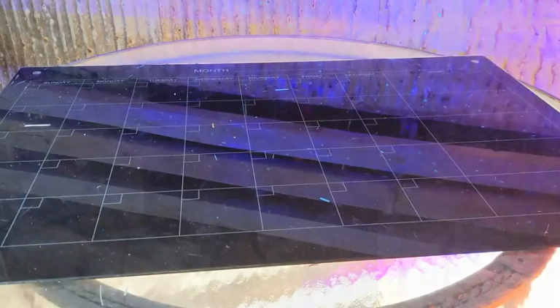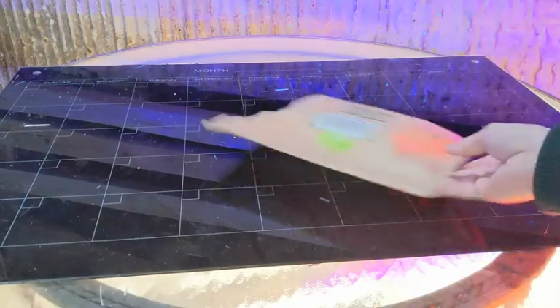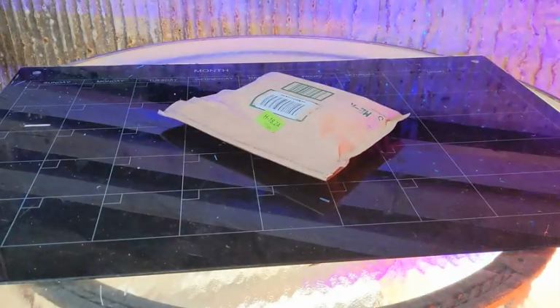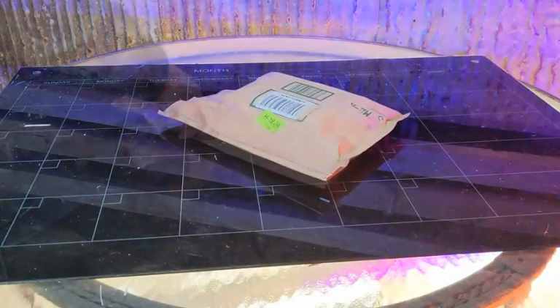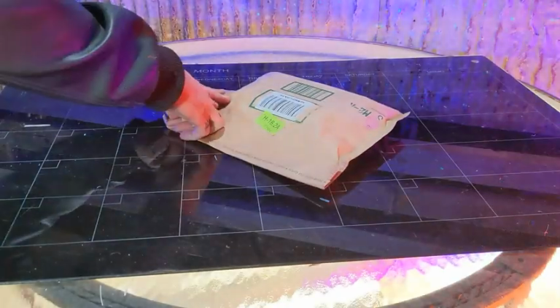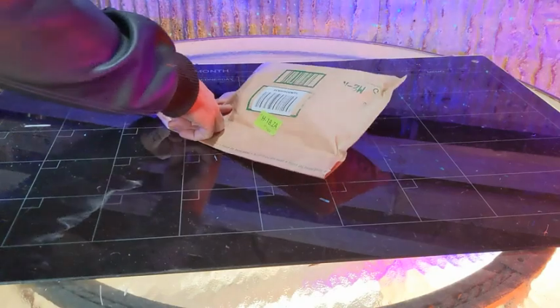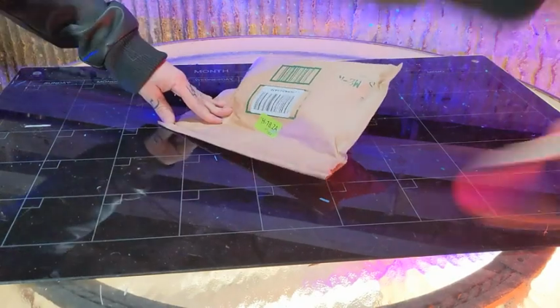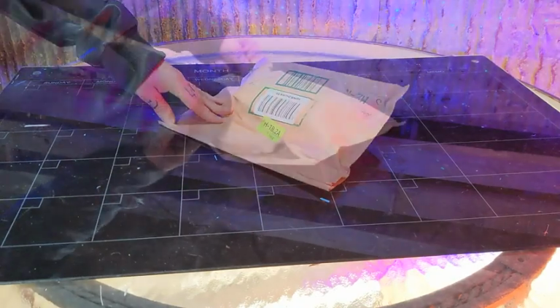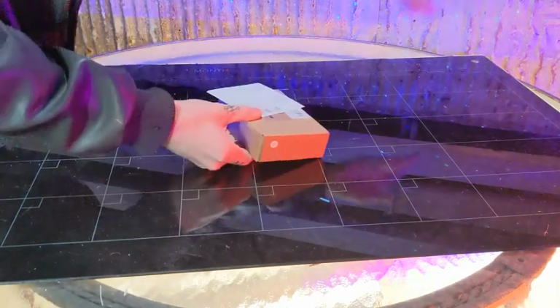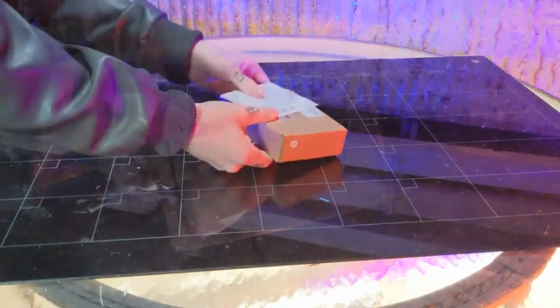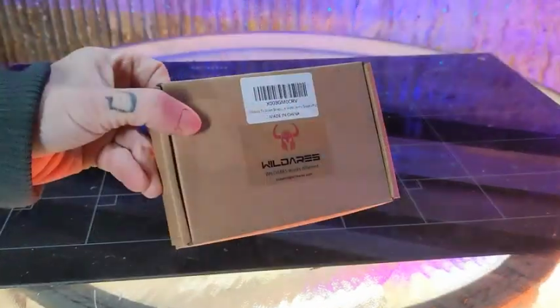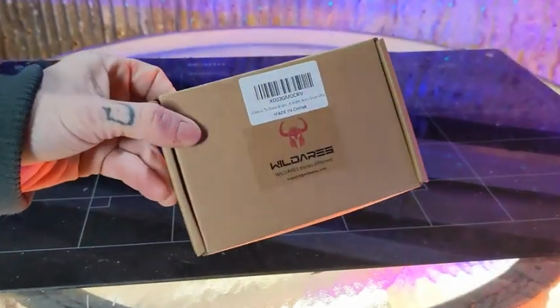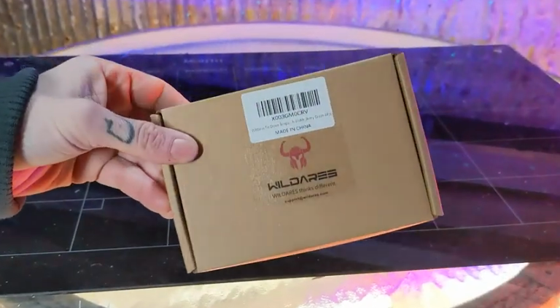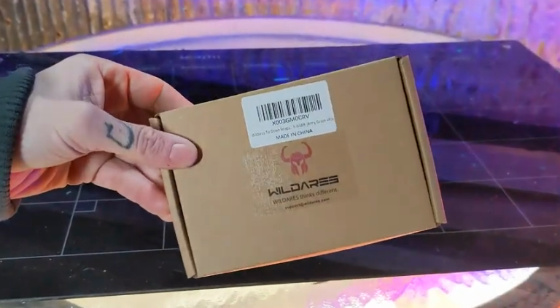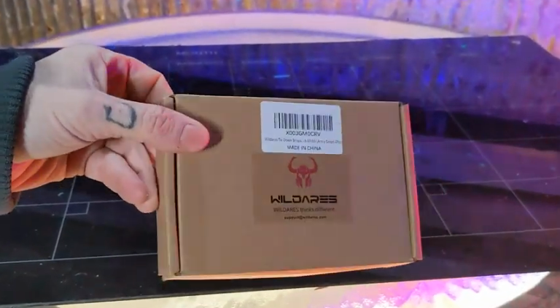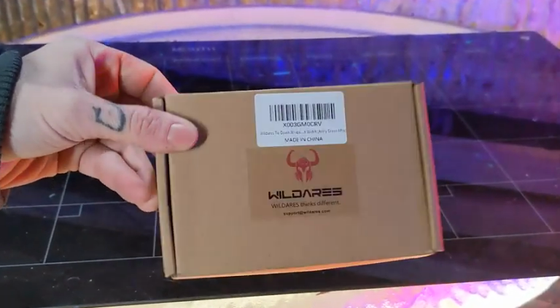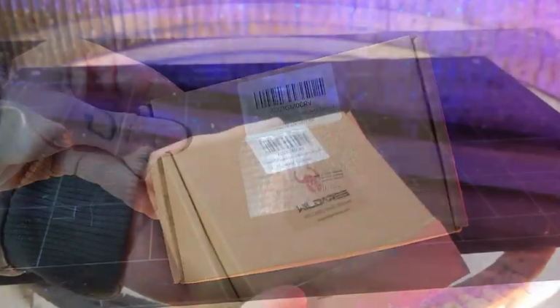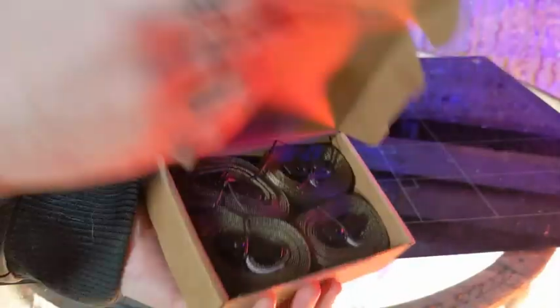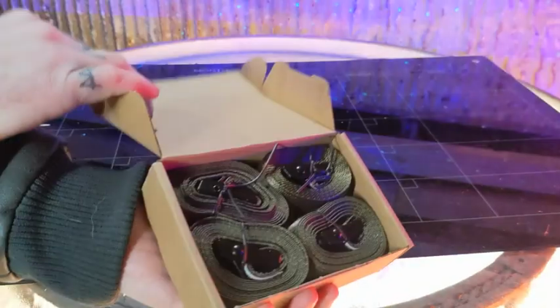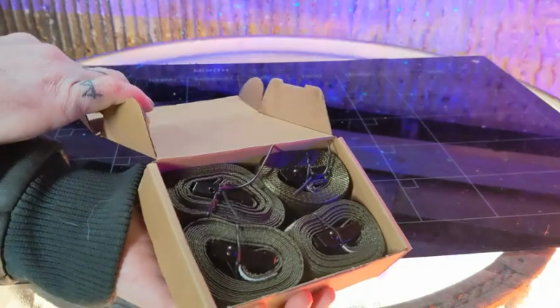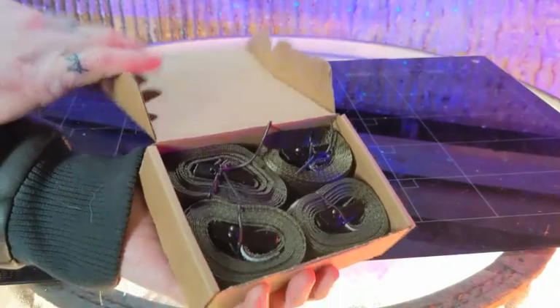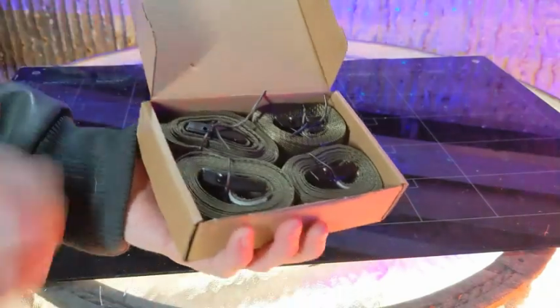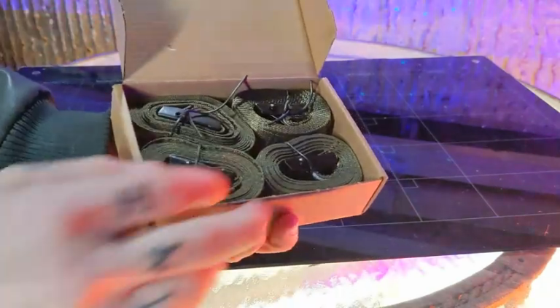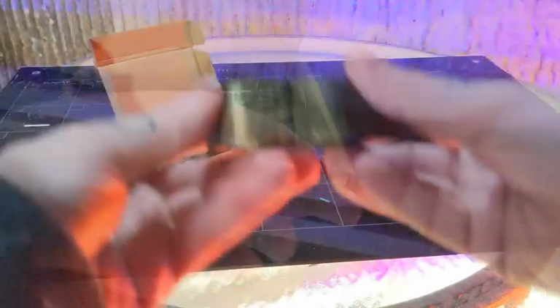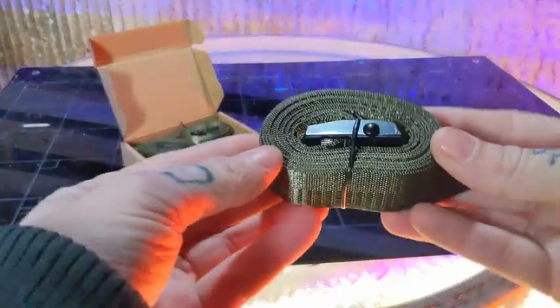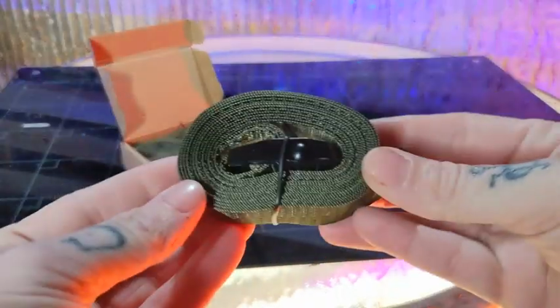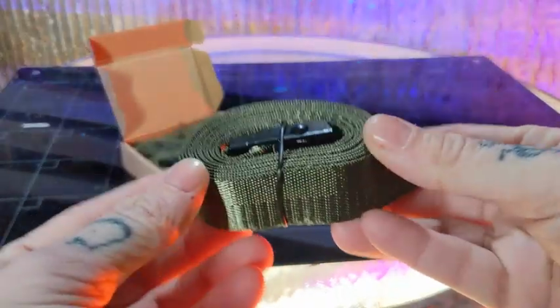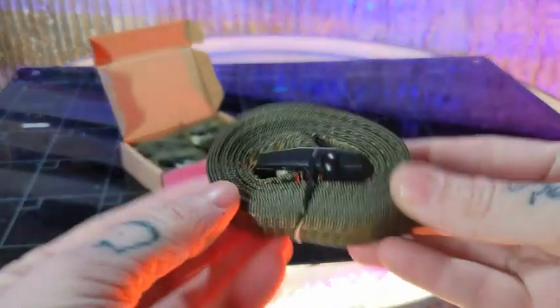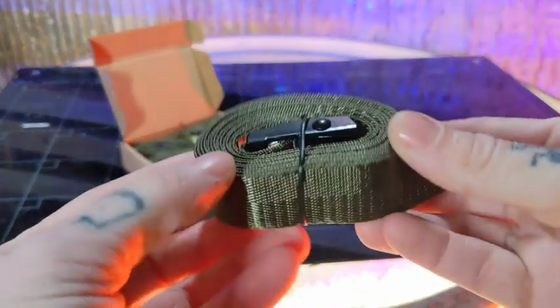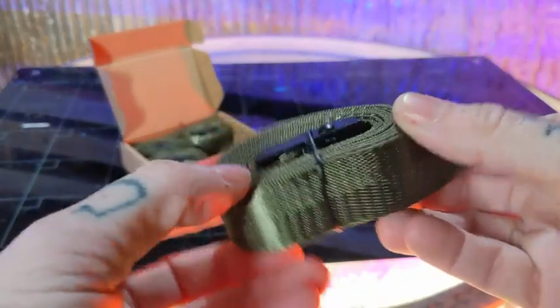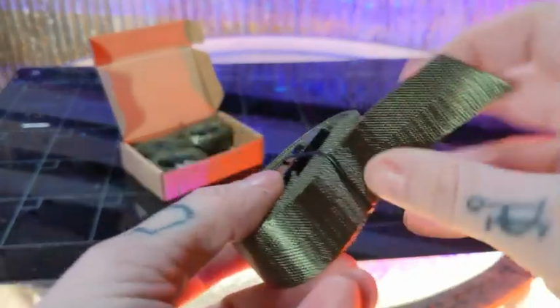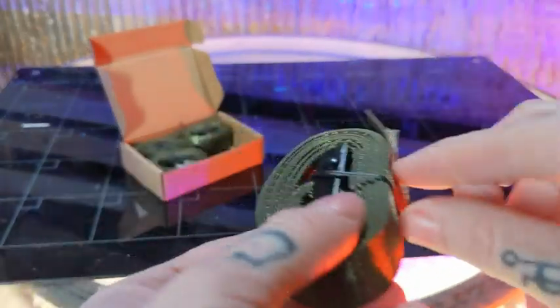Today we're taking a look at my new heavy duty trail cam straps from Wildares. Inside, you have four super heavy duty straps — all my trail cams get an upgrade.